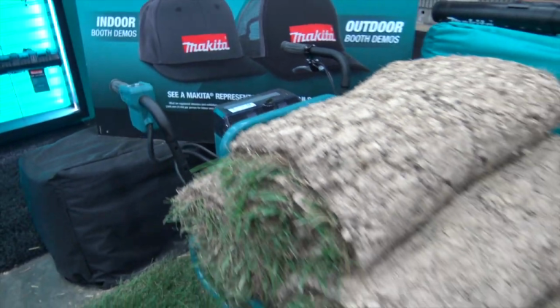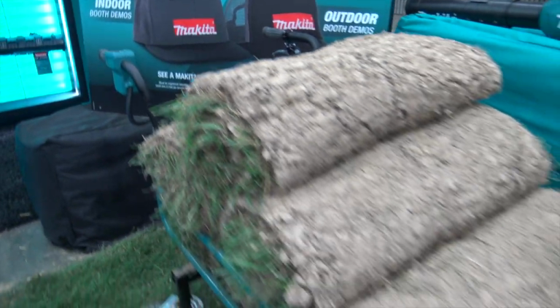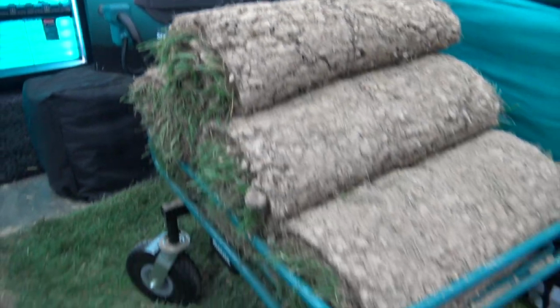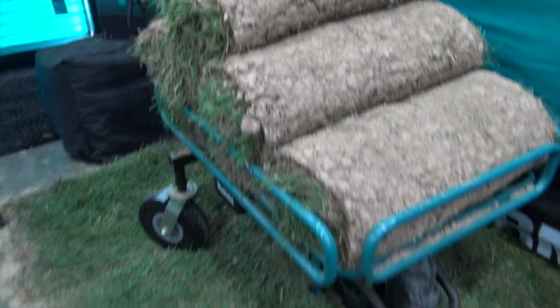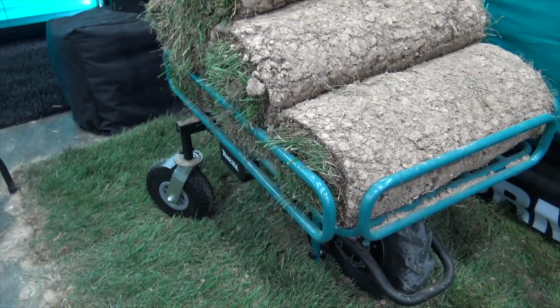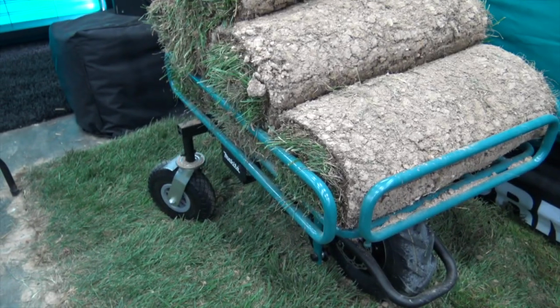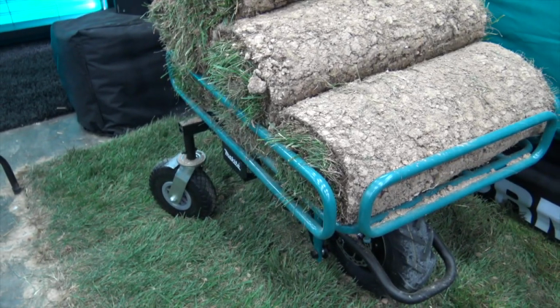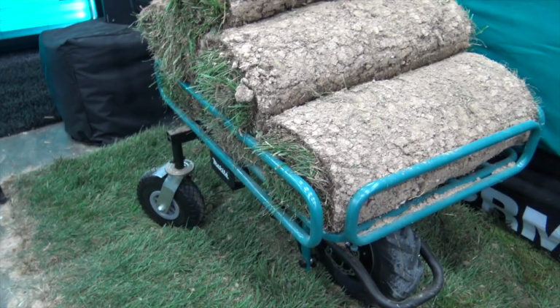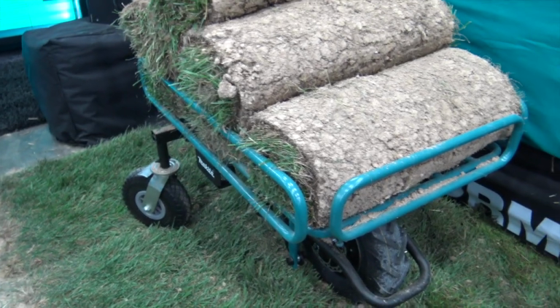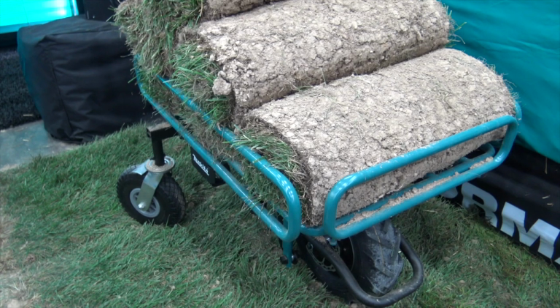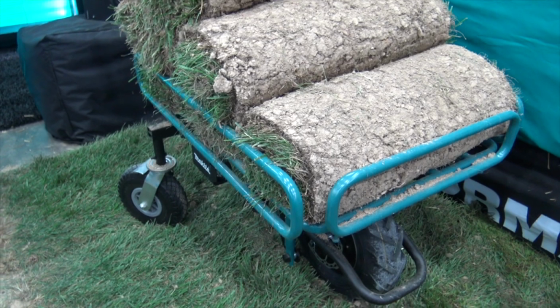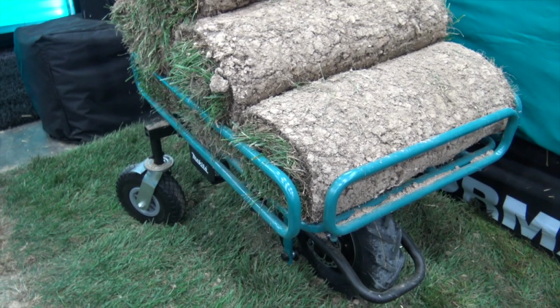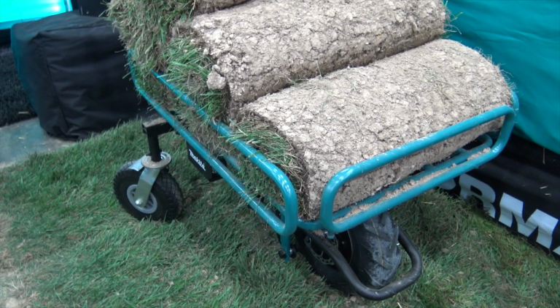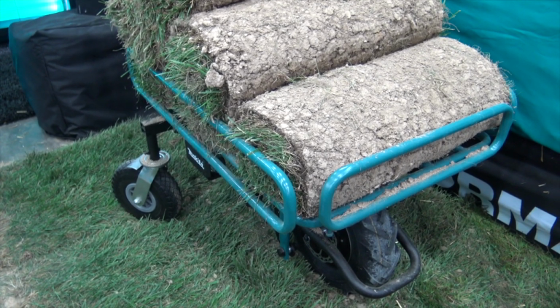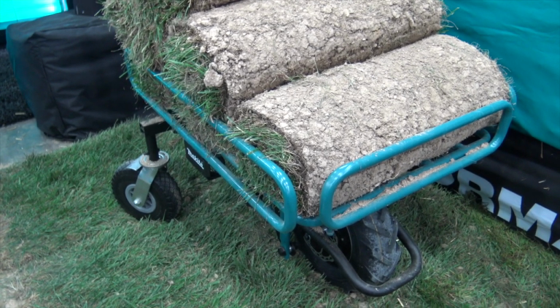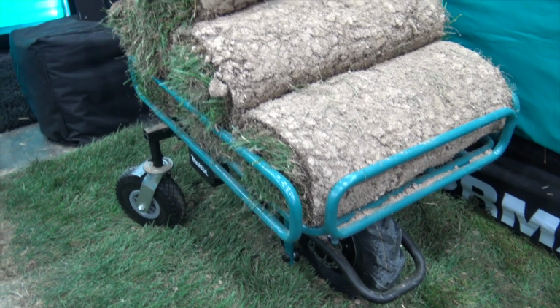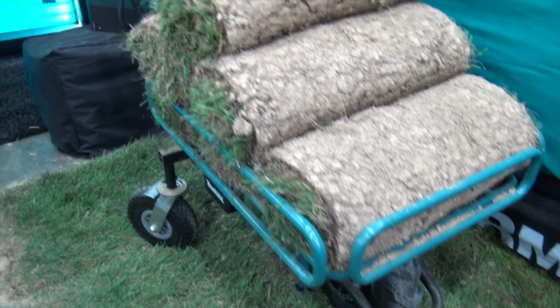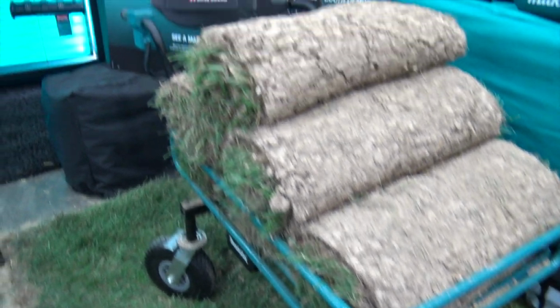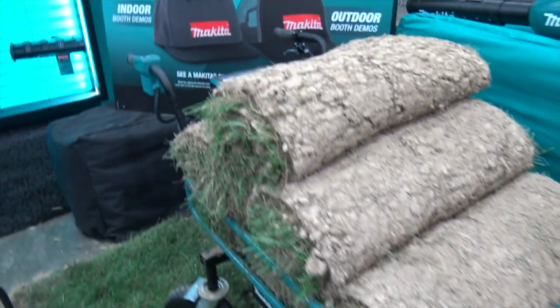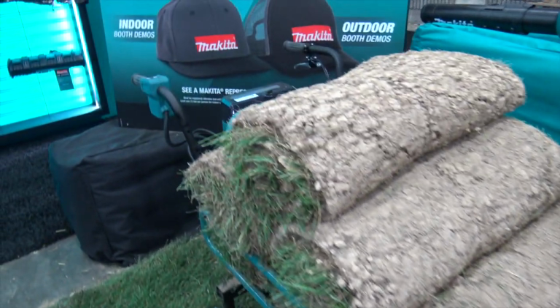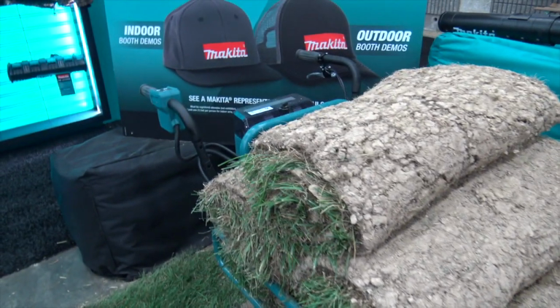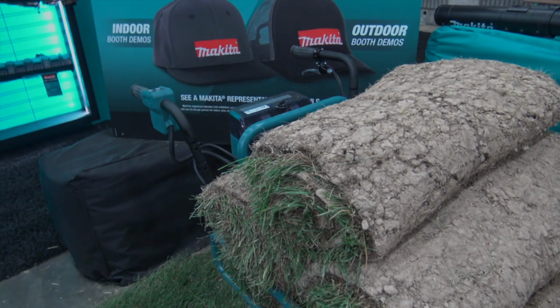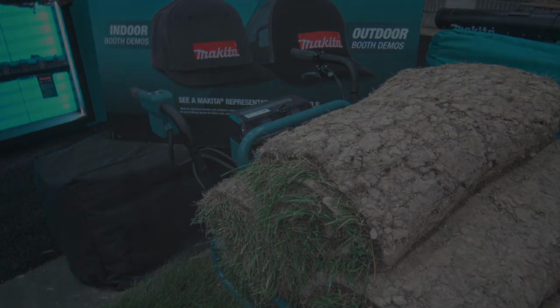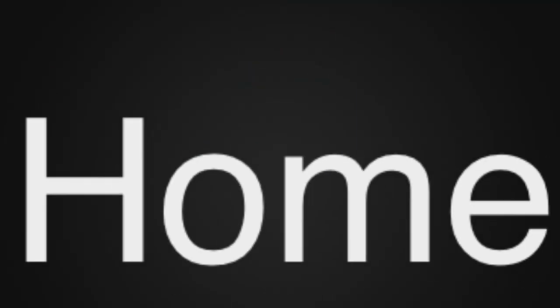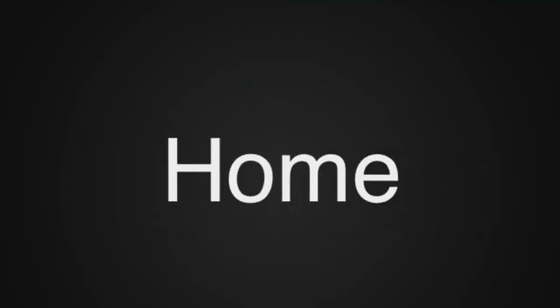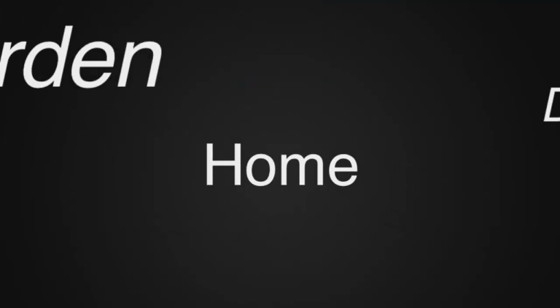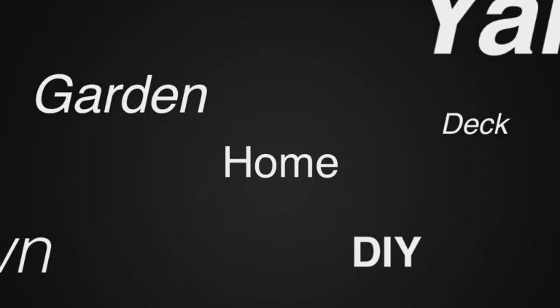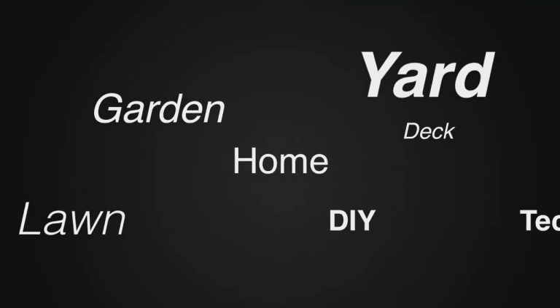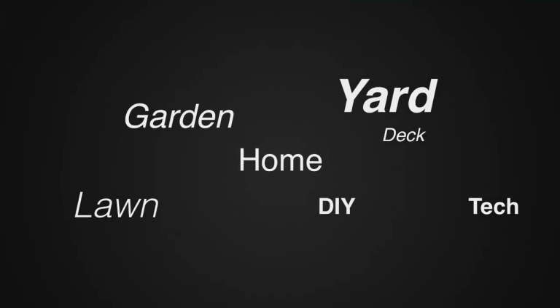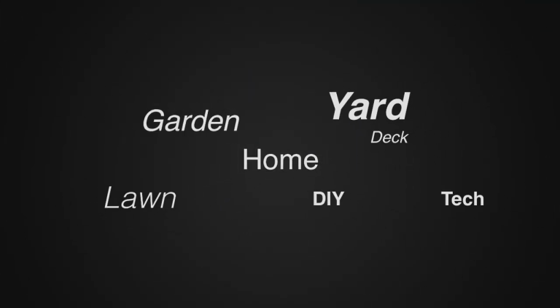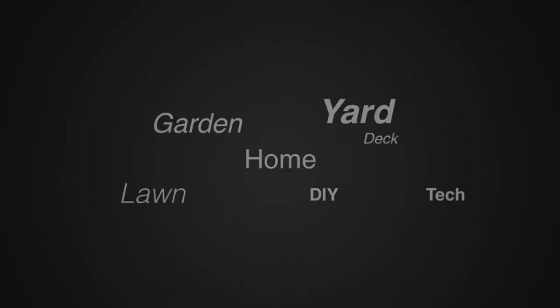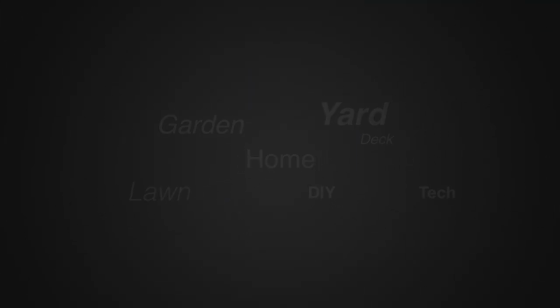We'll put links in the description below so you can check this out, but this is one of the two new wheelbarrow-type rack kits here from Makita. We're at GIE 2017. For more tips and how-to videos, go to WeekendHandyman.com.